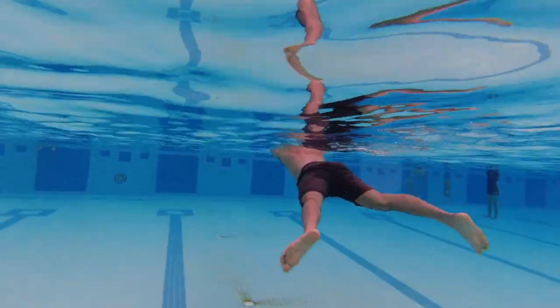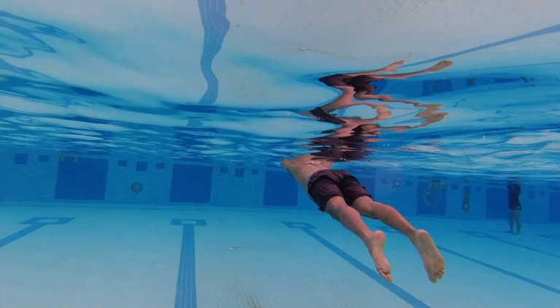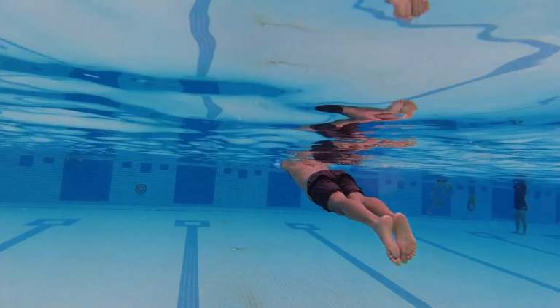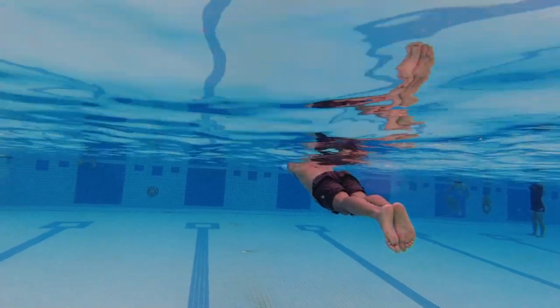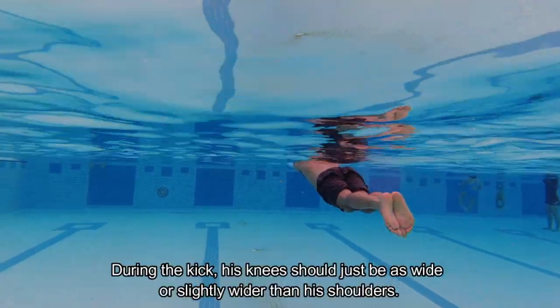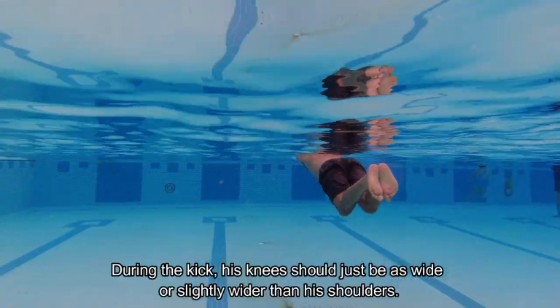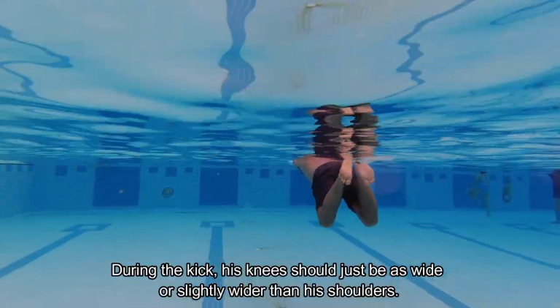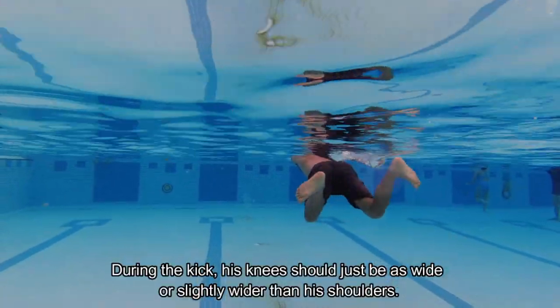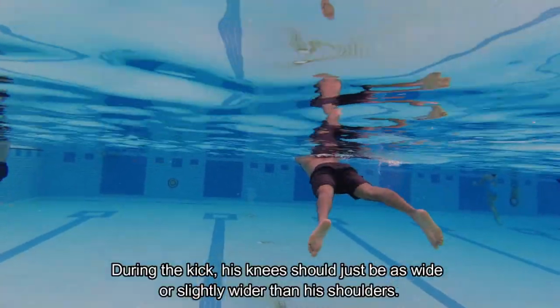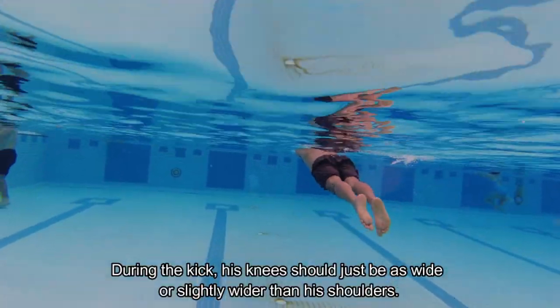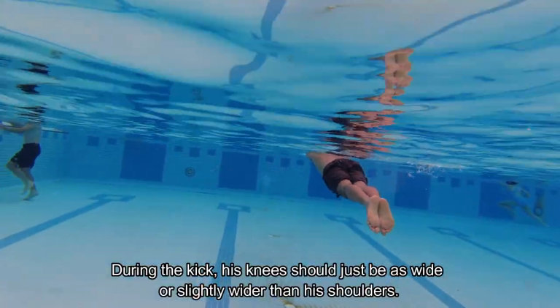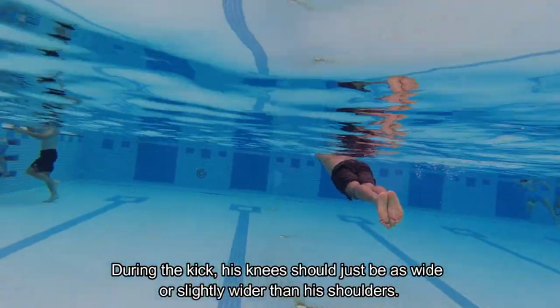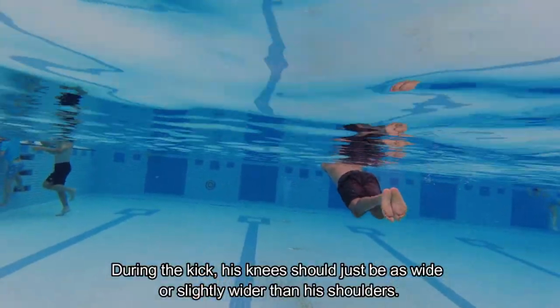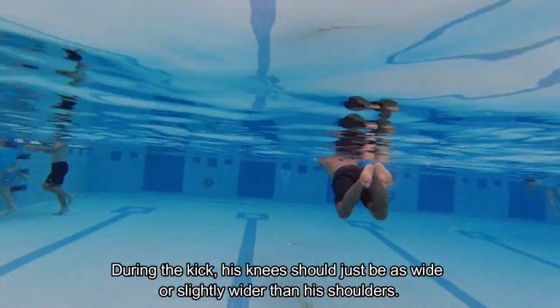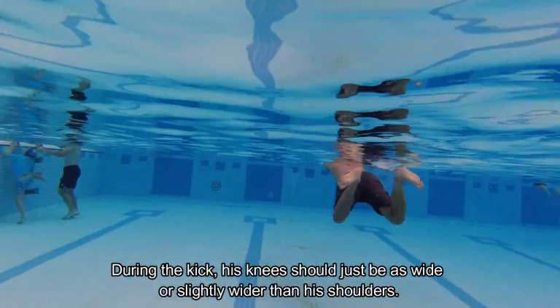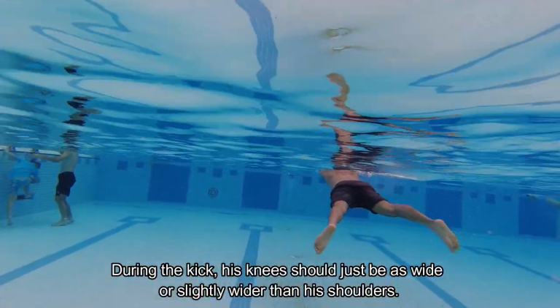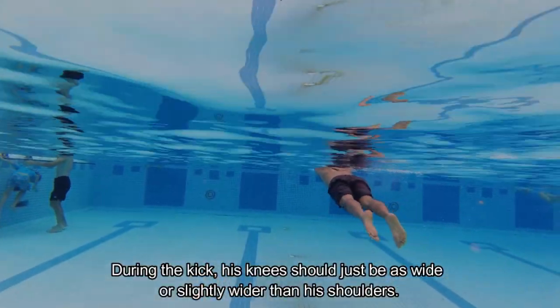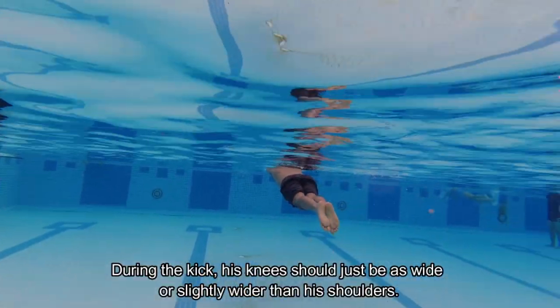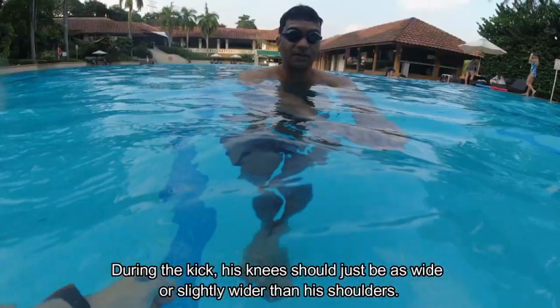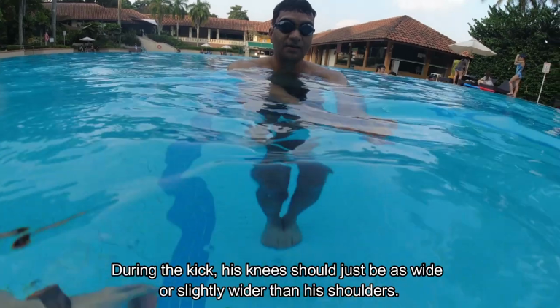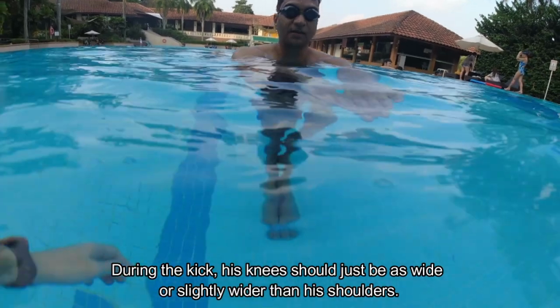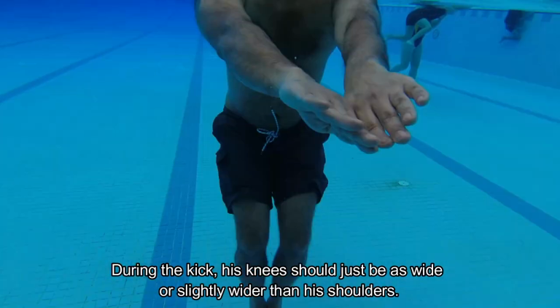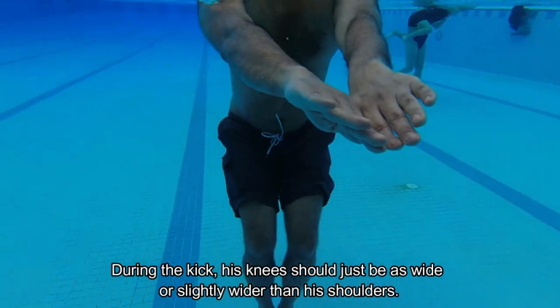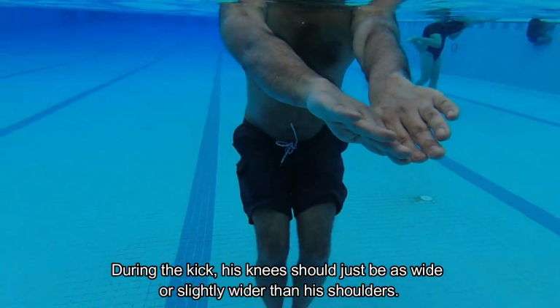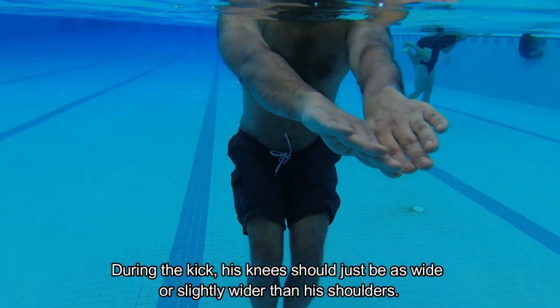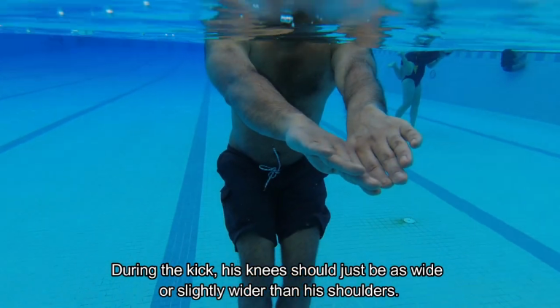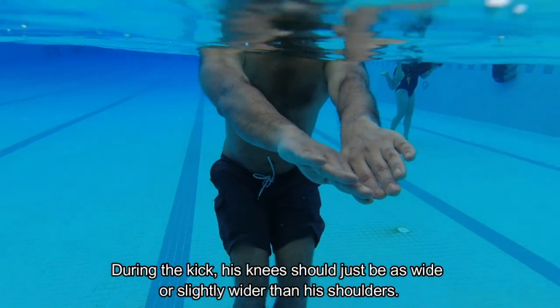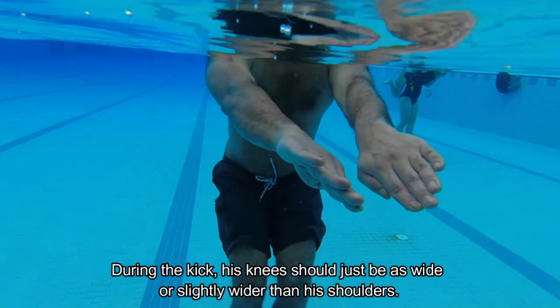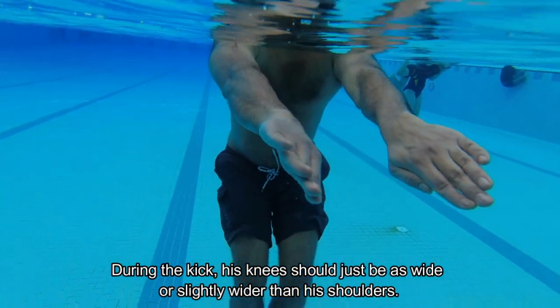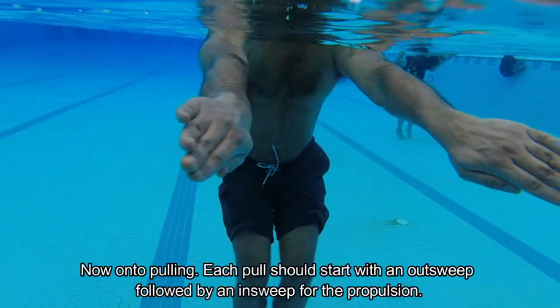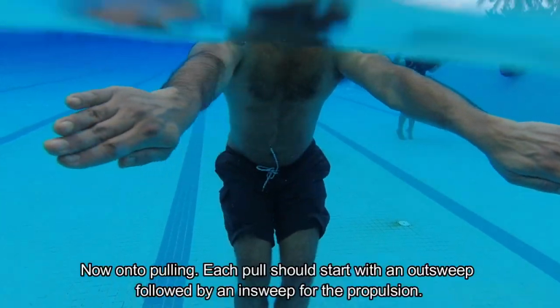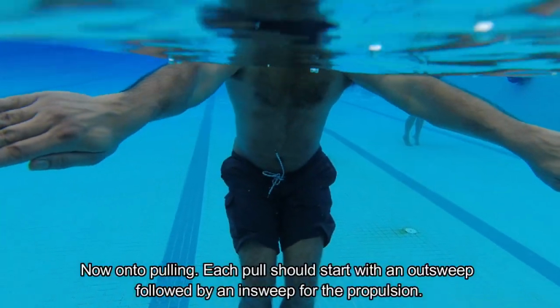During the kick, his knees should be just as wide or slightly wider than his shoulders. Now onto pulling.